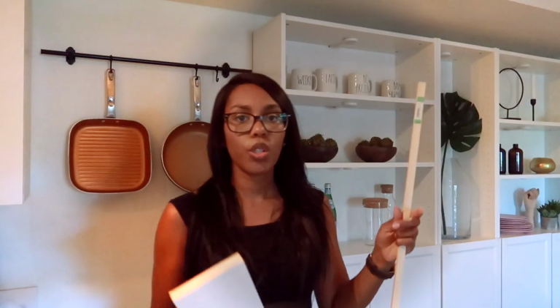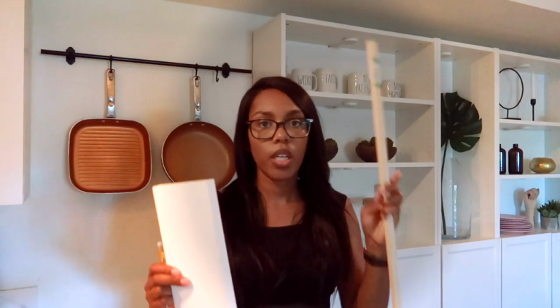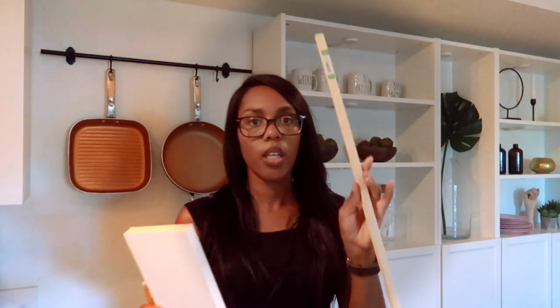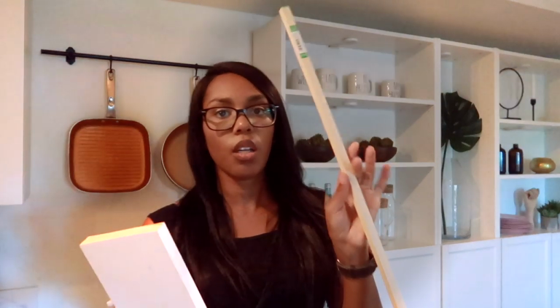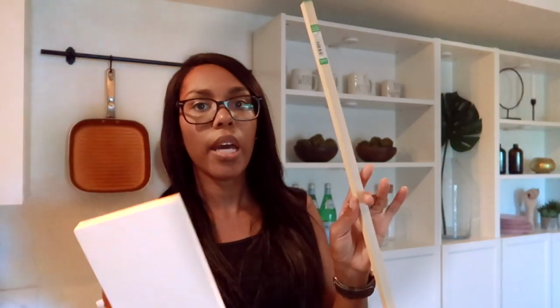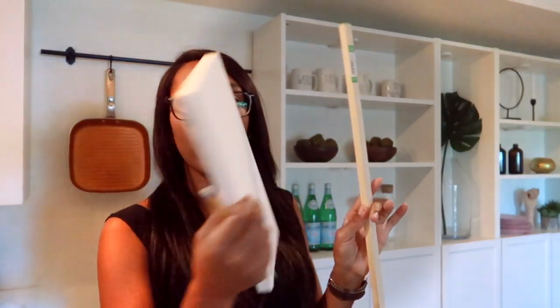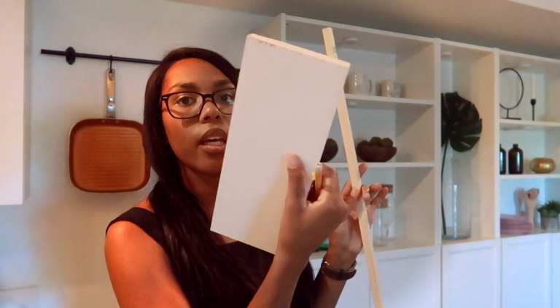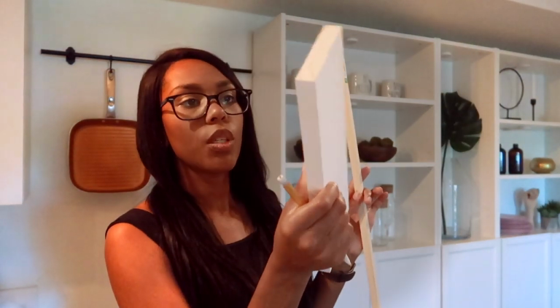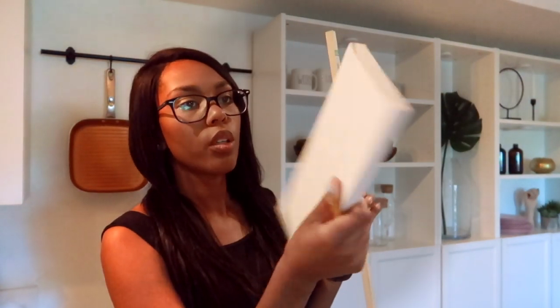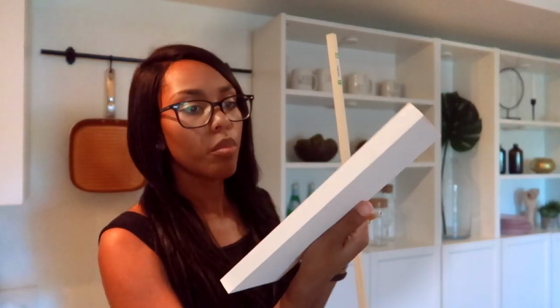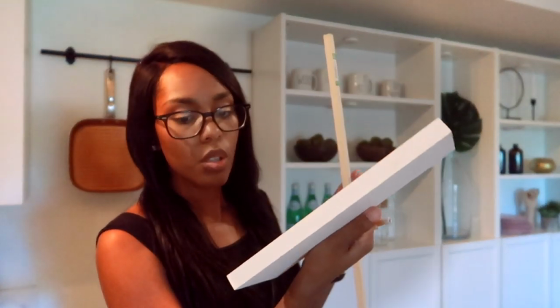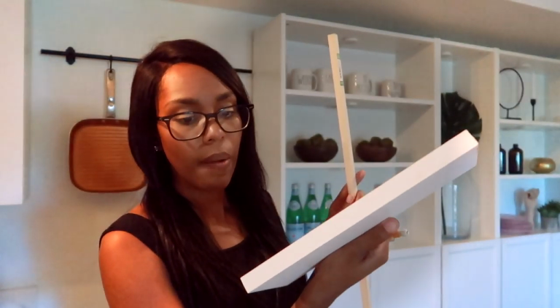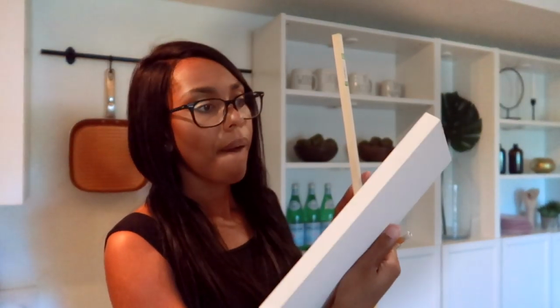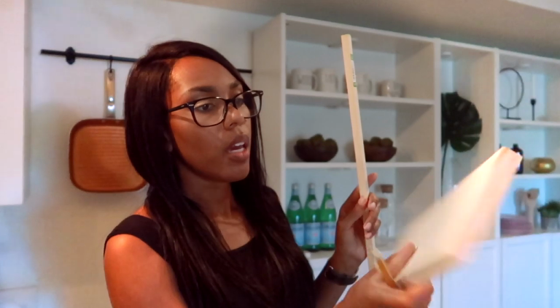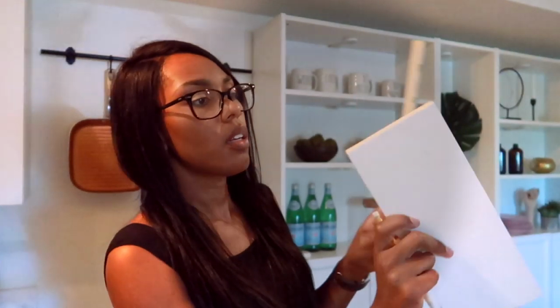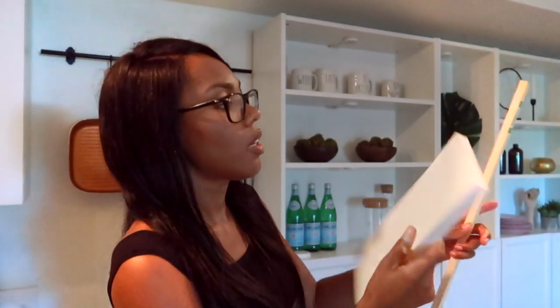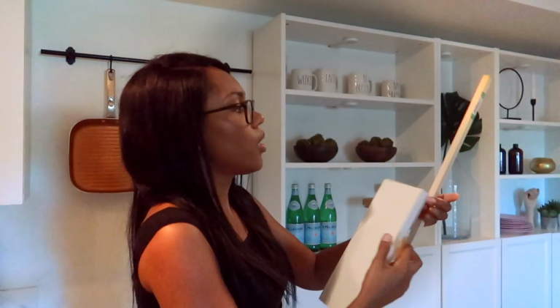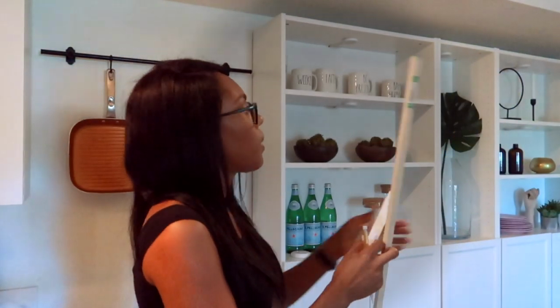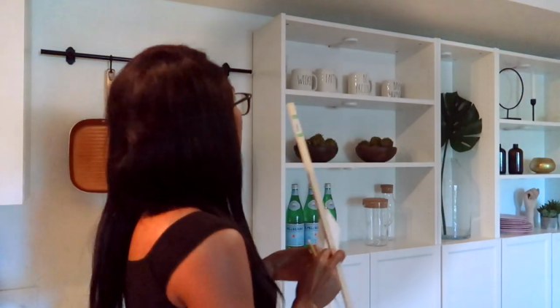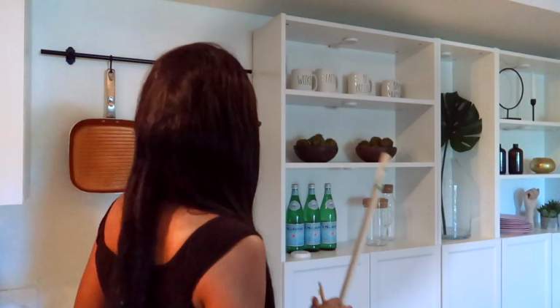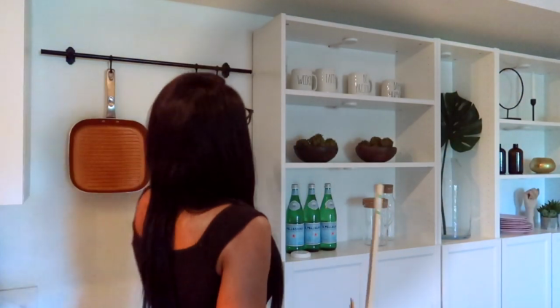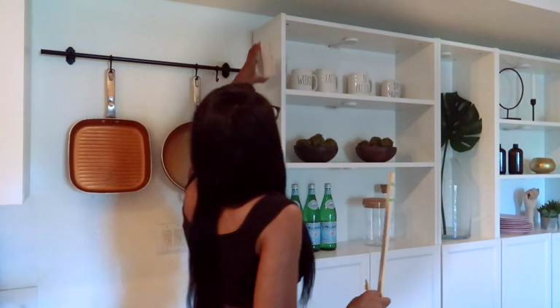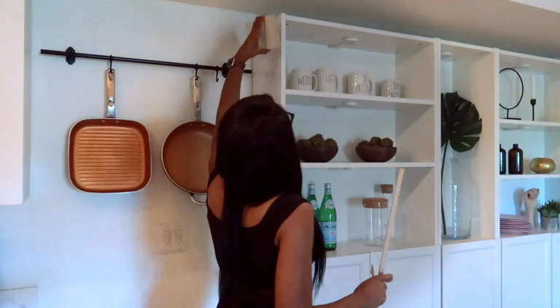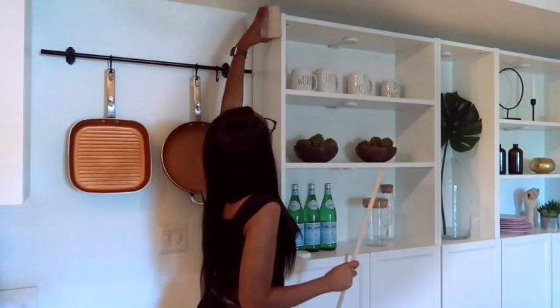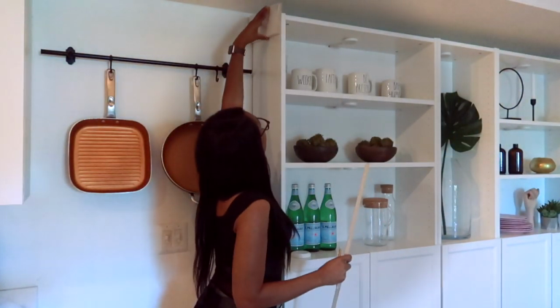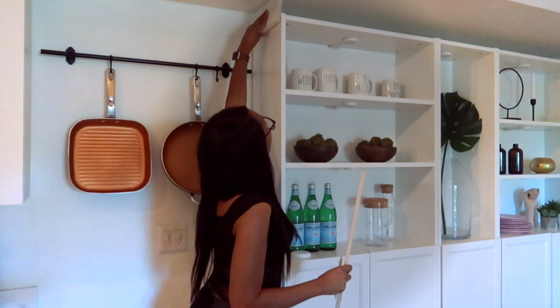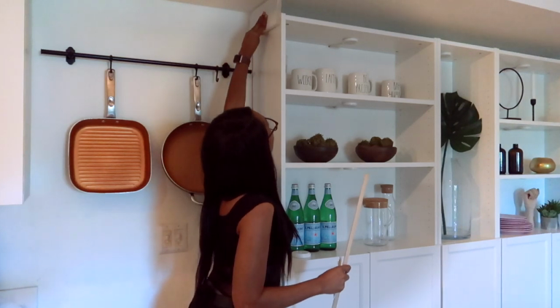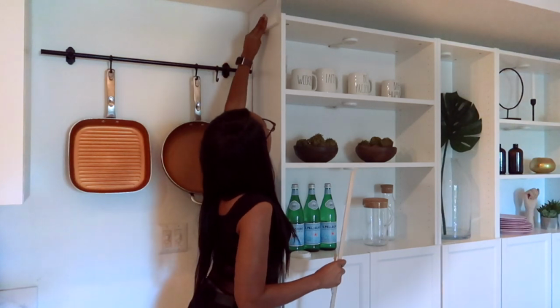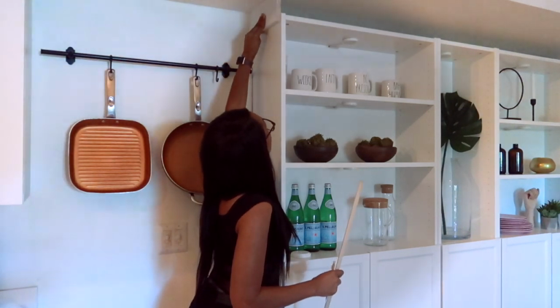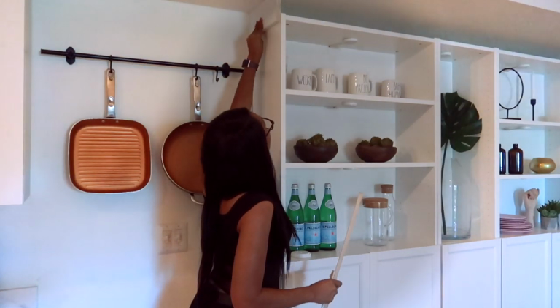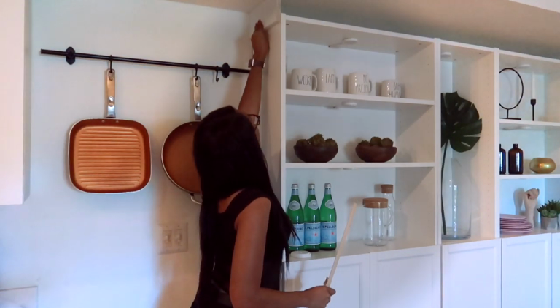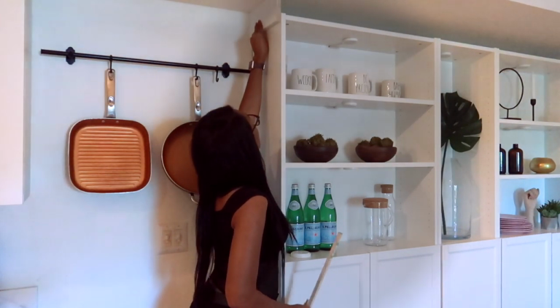So what you're going to need is a wooden dowel and the piece of wood that you're going to be using, and you just basically put the piece of wood all the way to the ceiling like so.